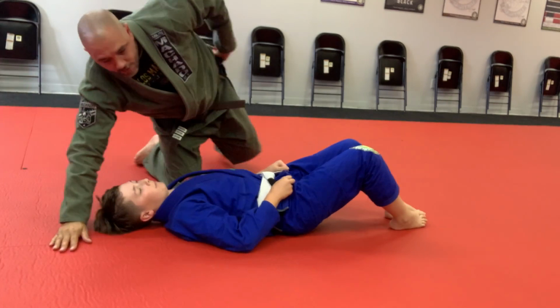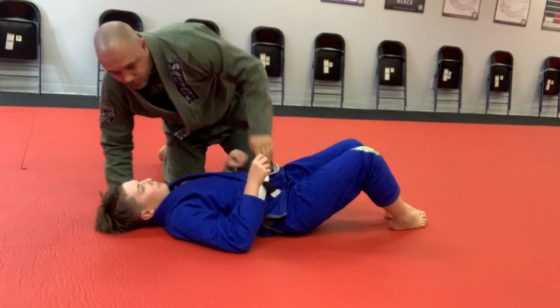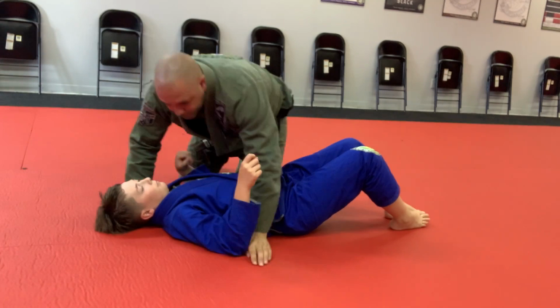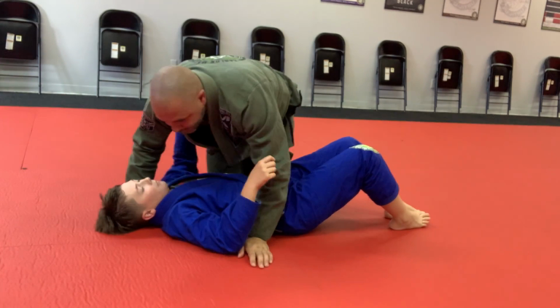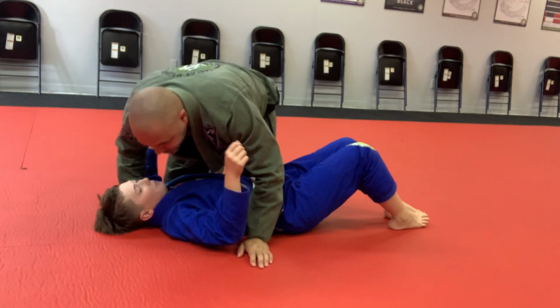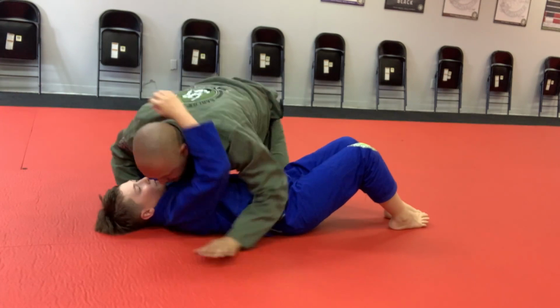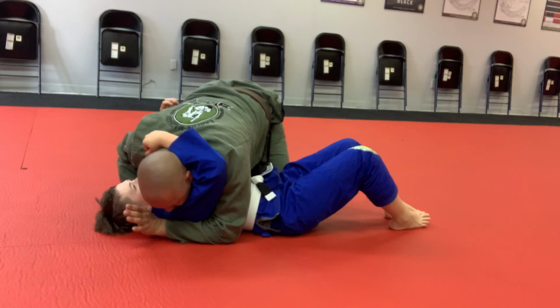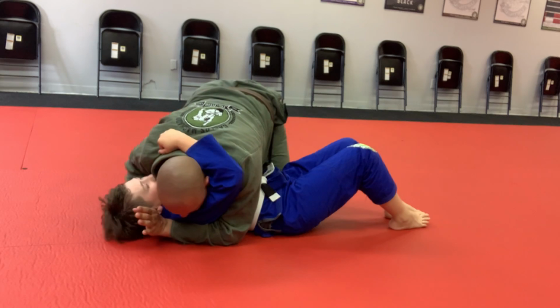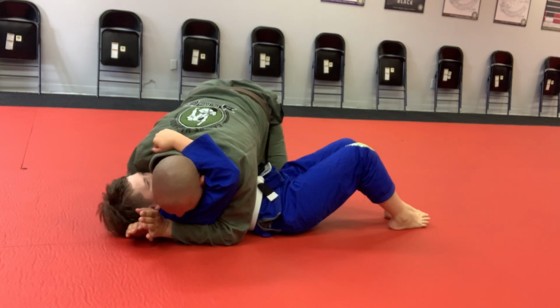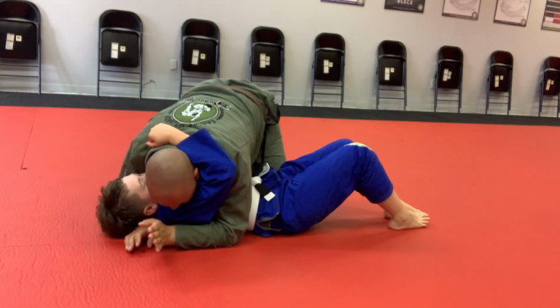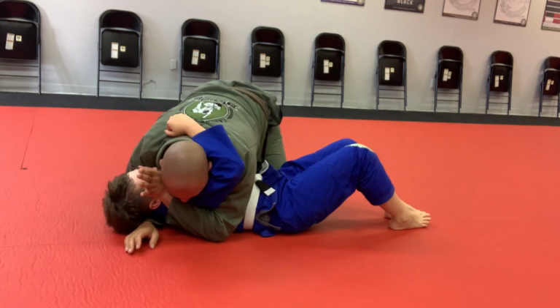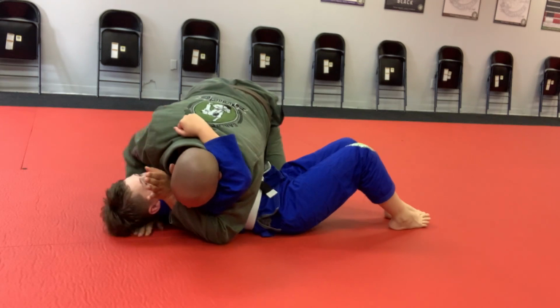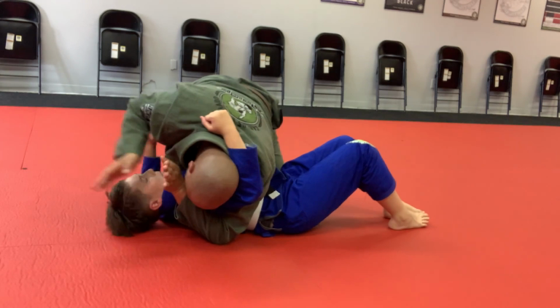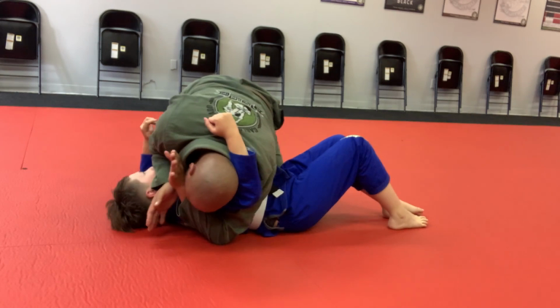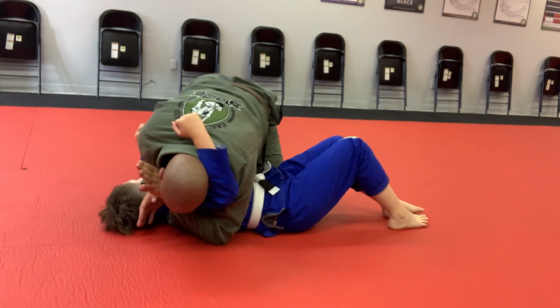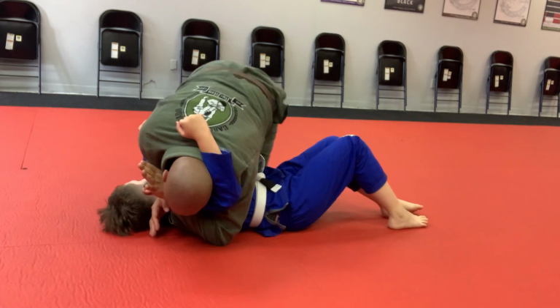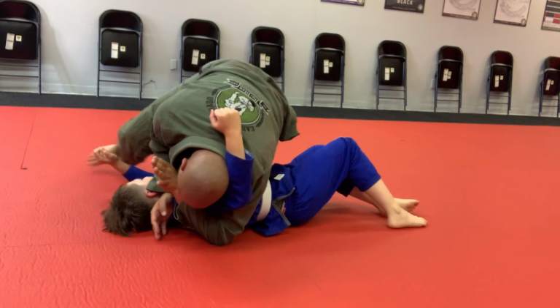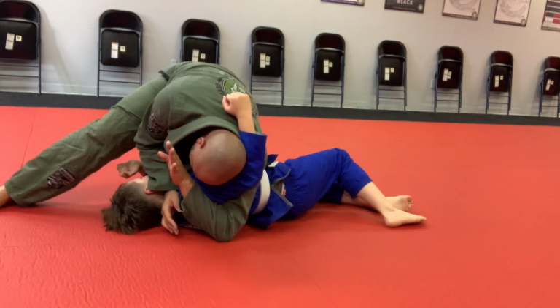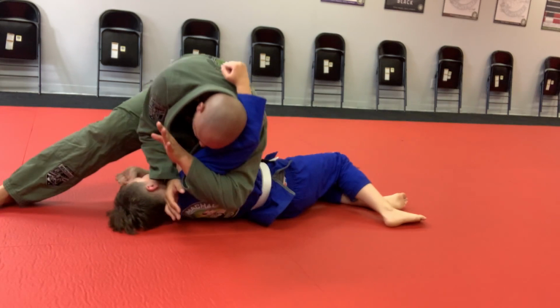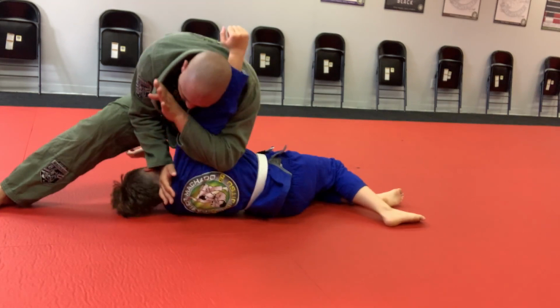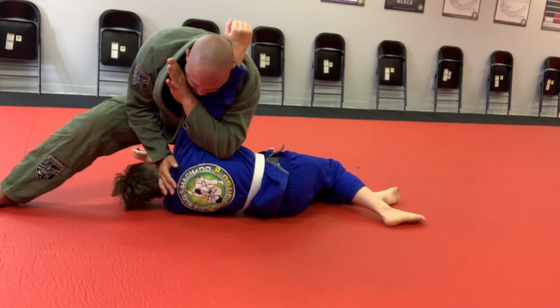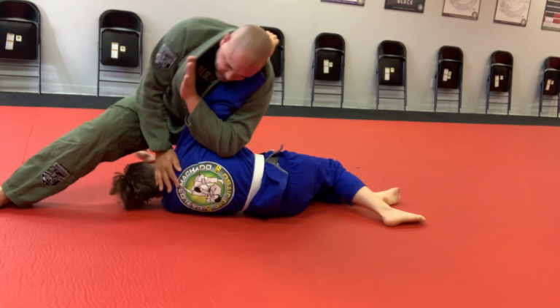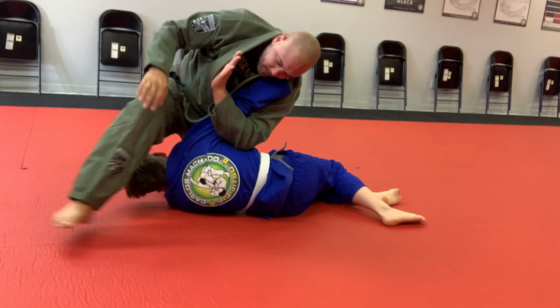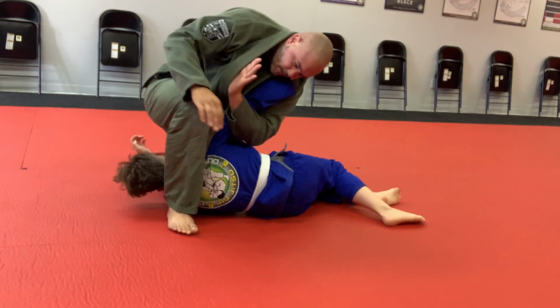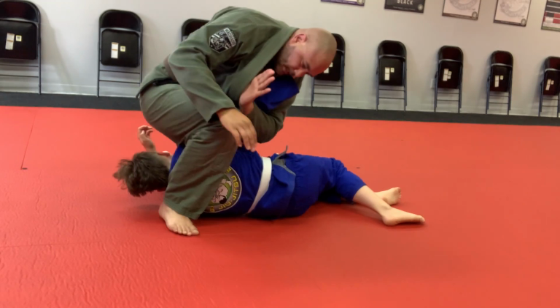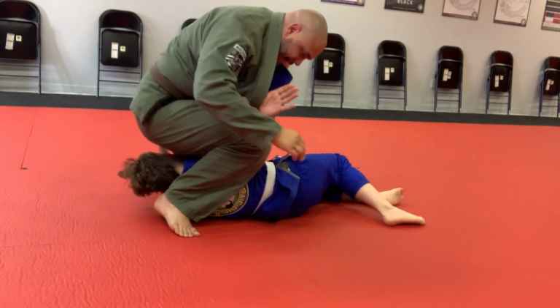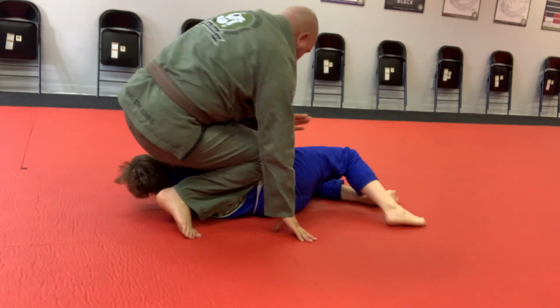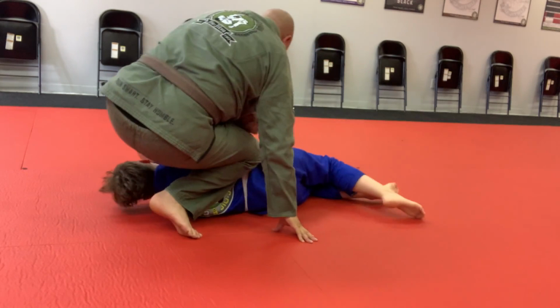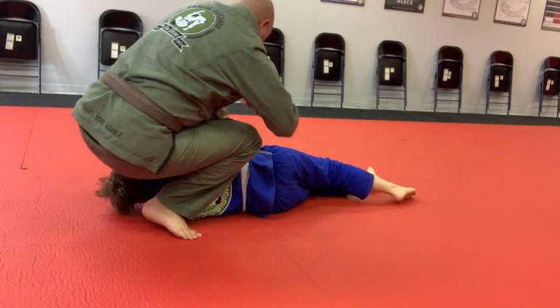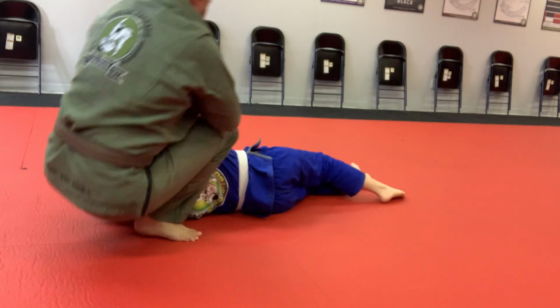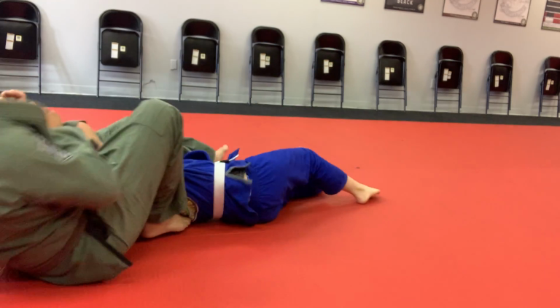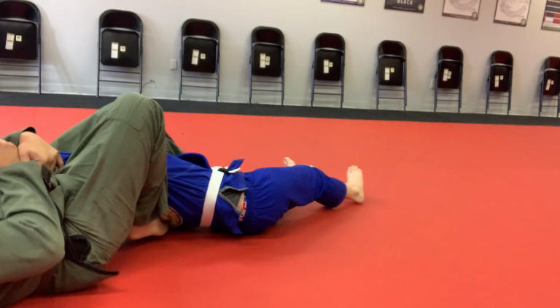So again, we're here — control the arm, control the neck, step up, chin in the back, give it, drop.